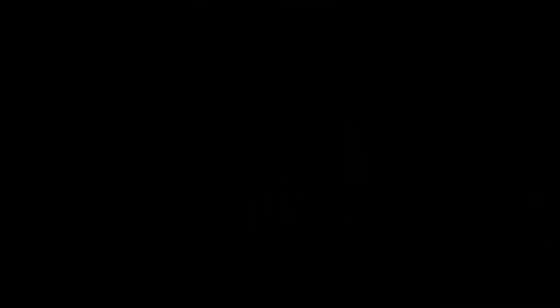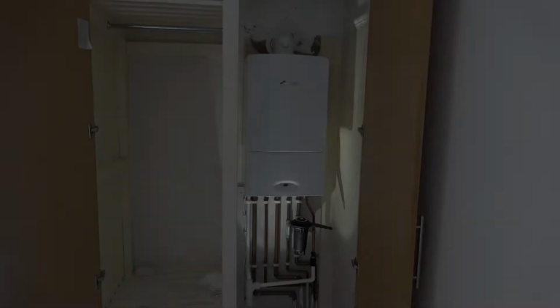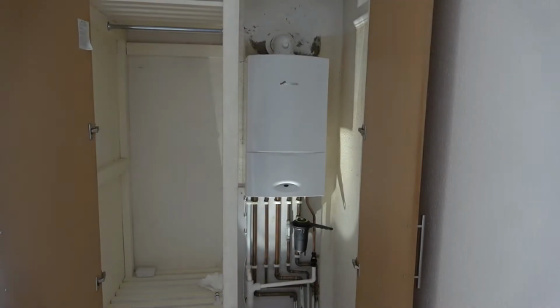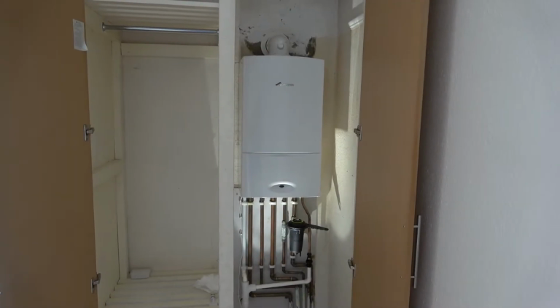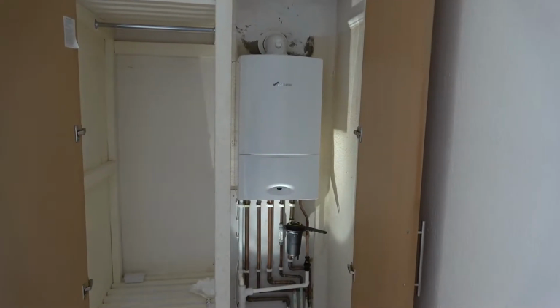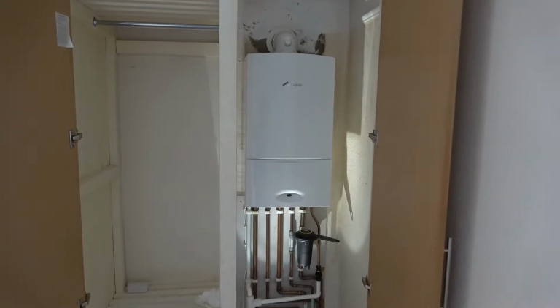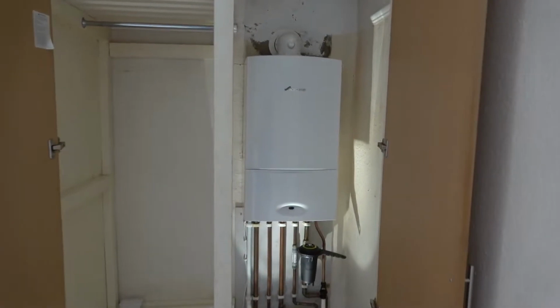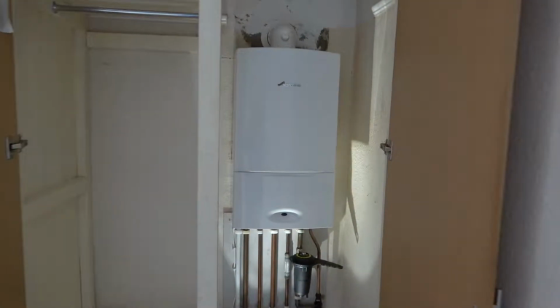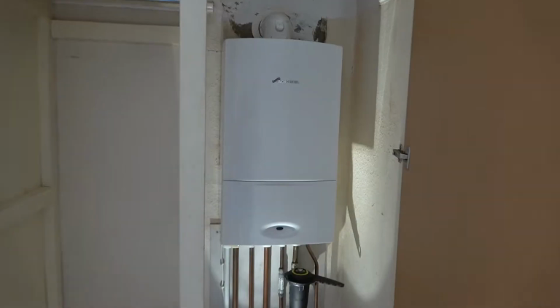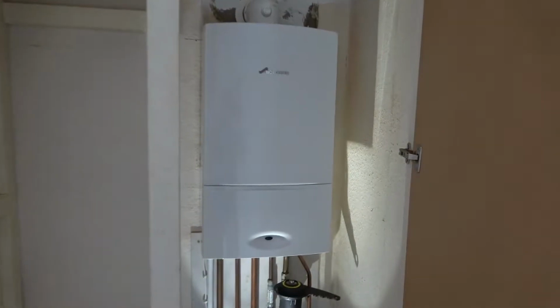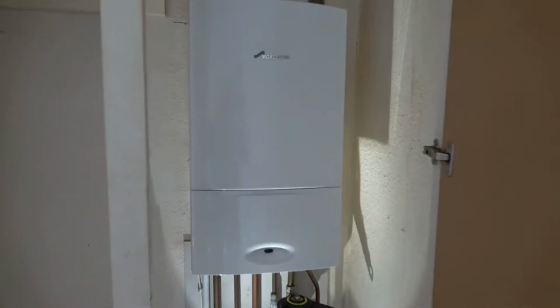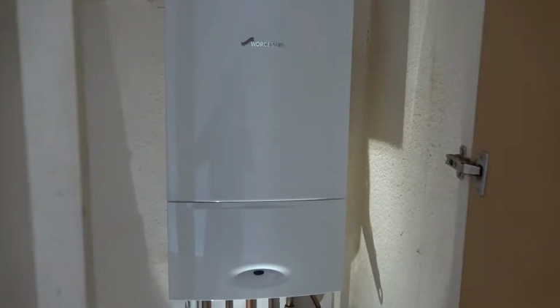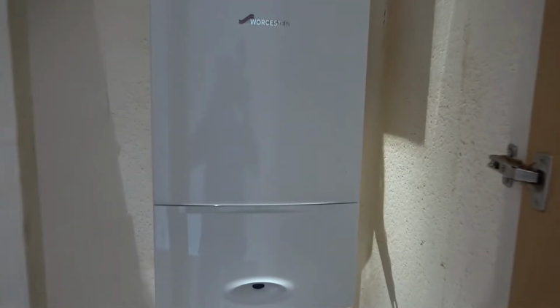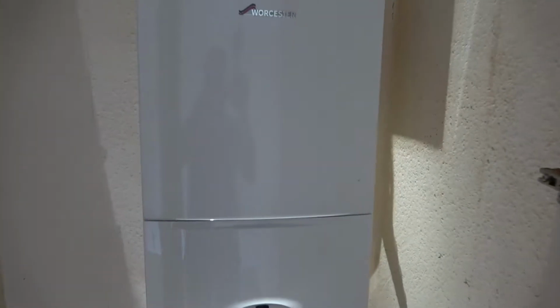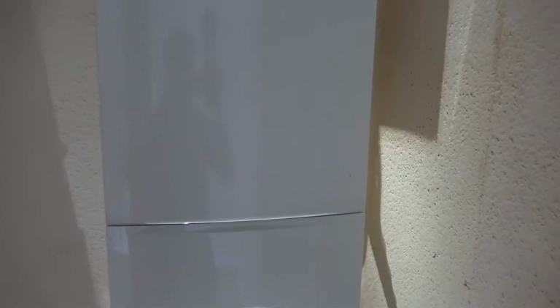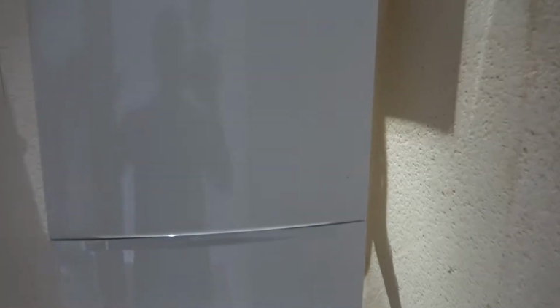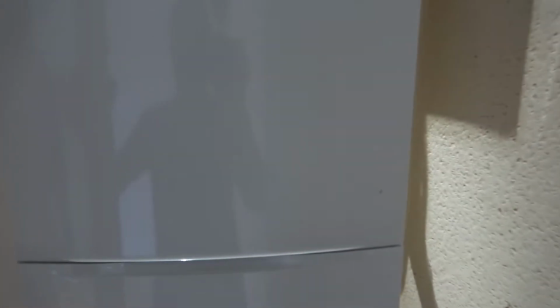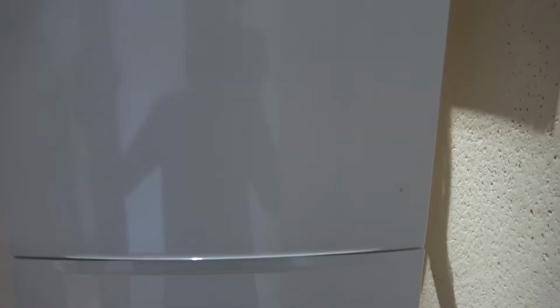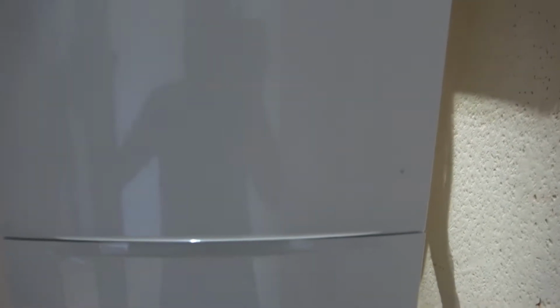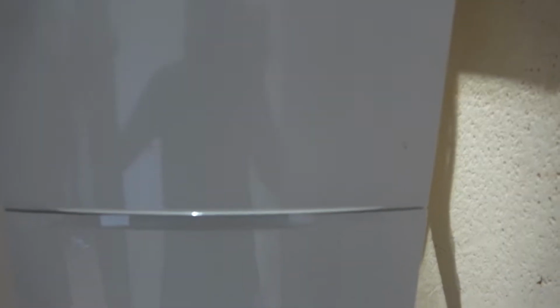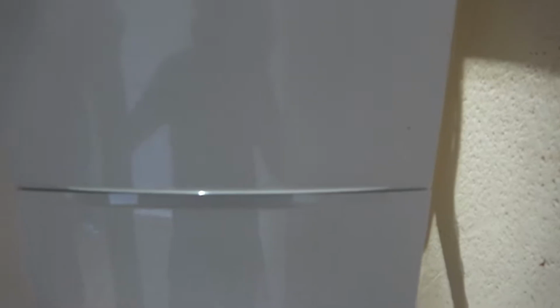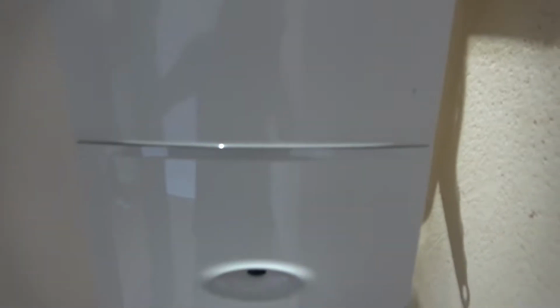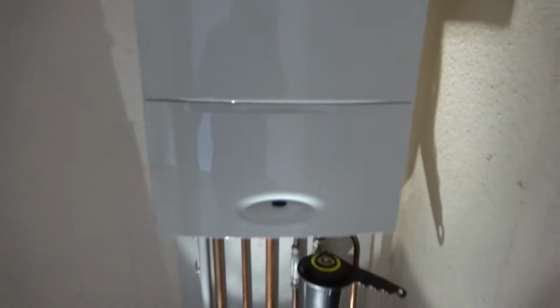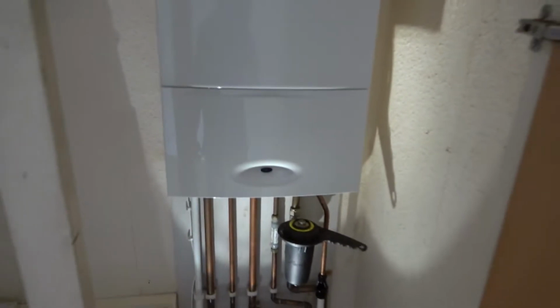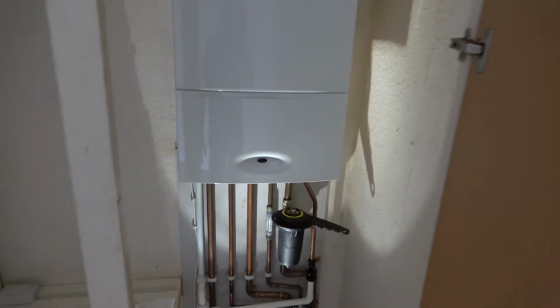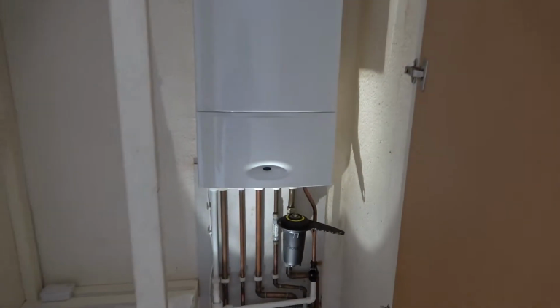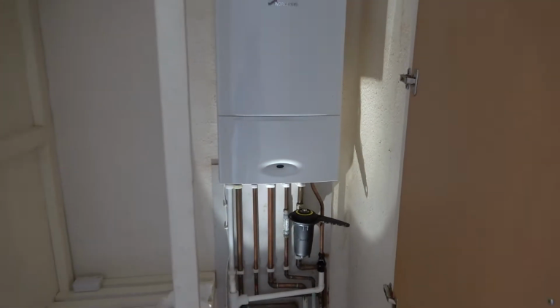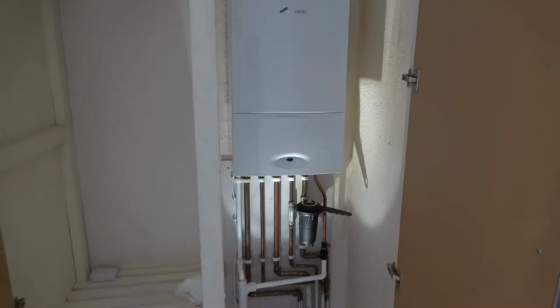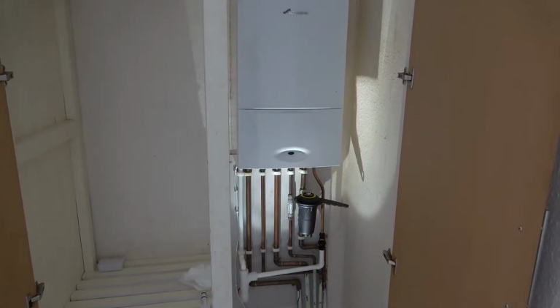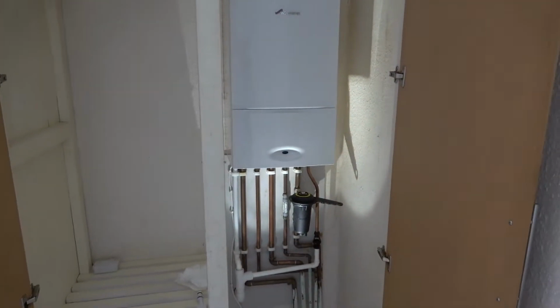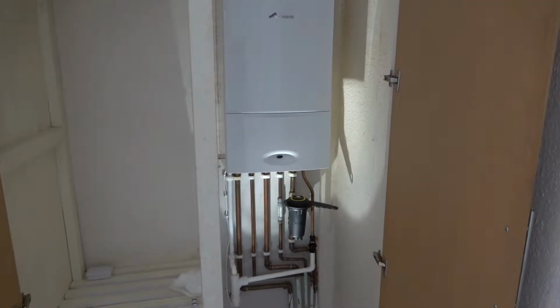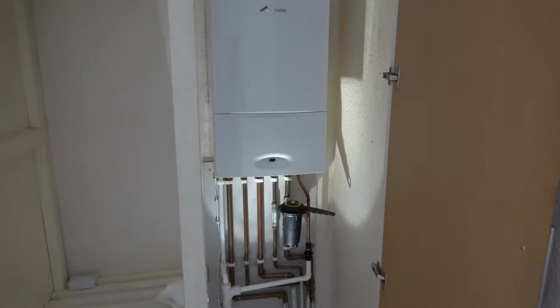In this video I'm going to show you how you can re-pressurize your Worcester boiler. This is a 25i, a Green Star I. I believe the same process works for a 30i as well. I've only done this once before, but I remember it being quite easy.